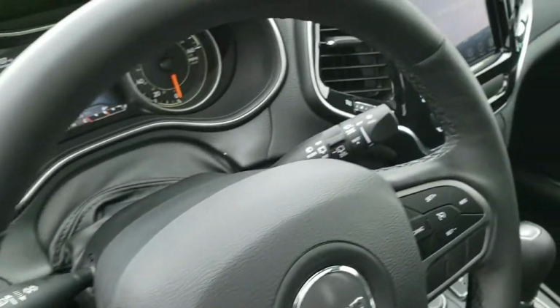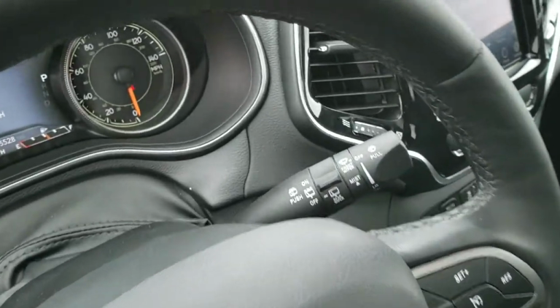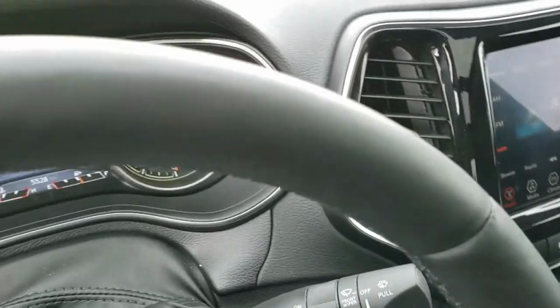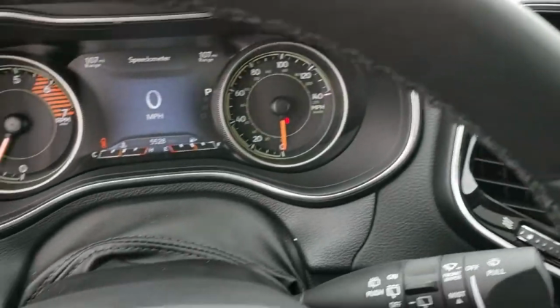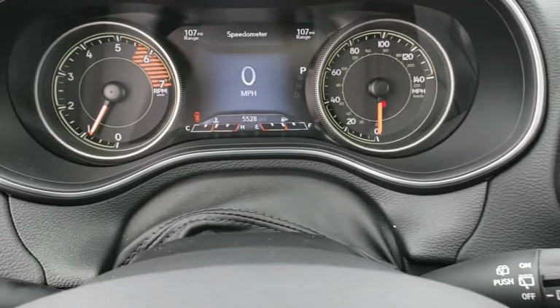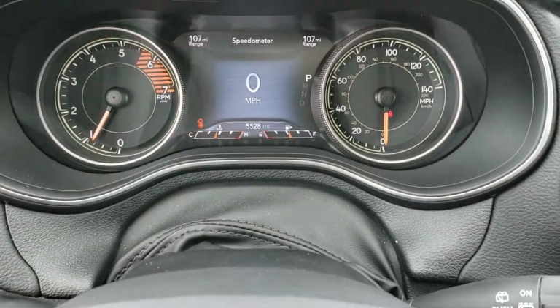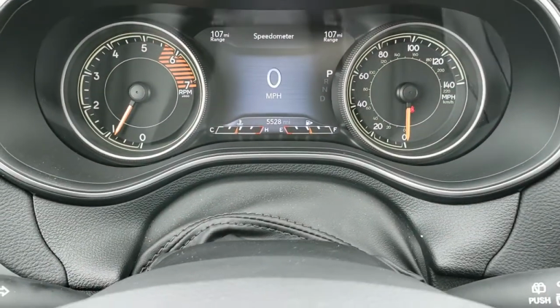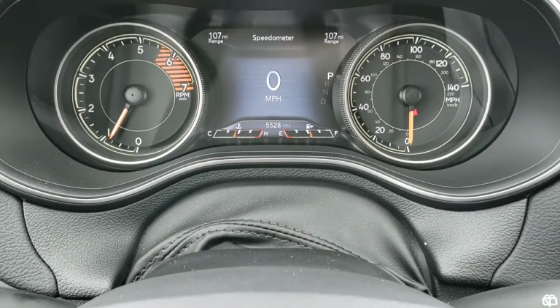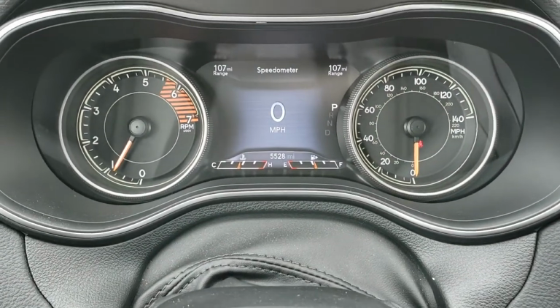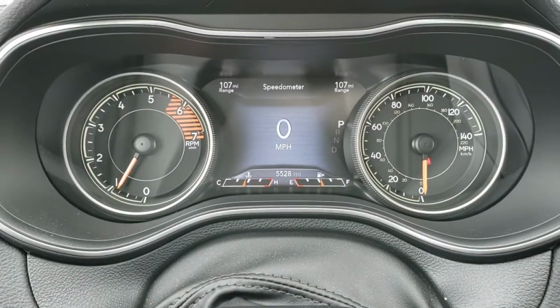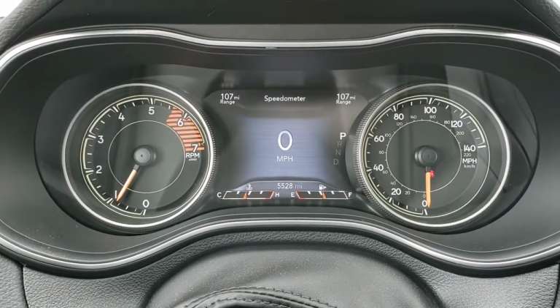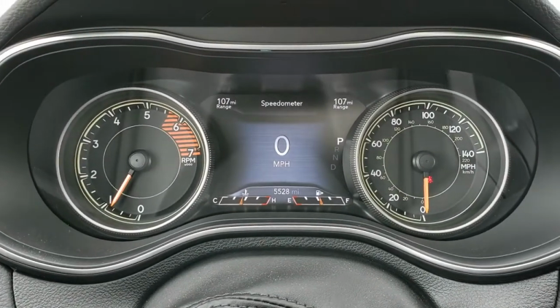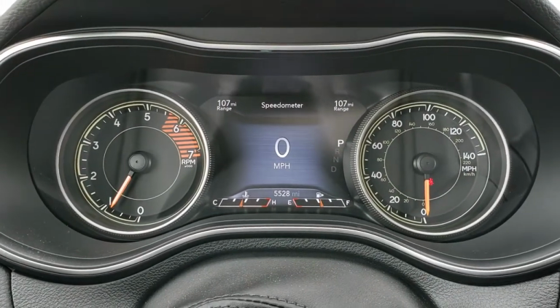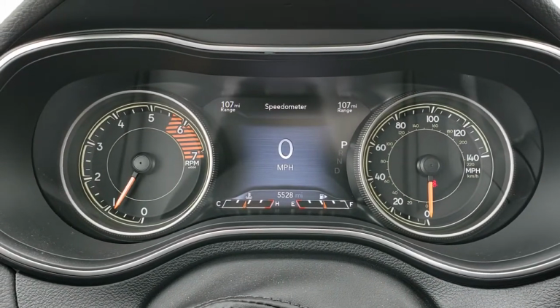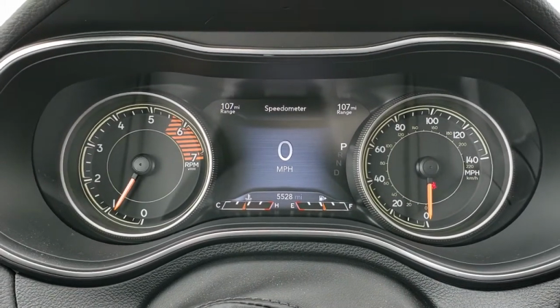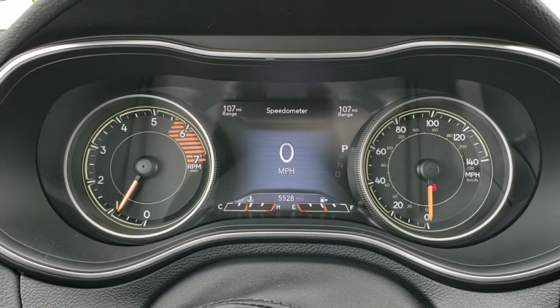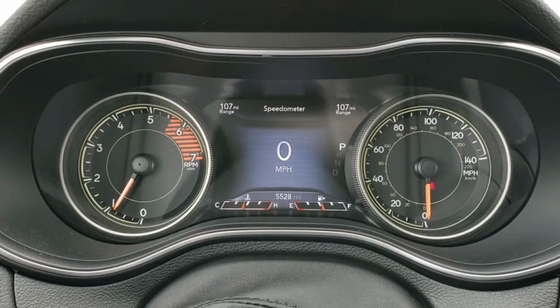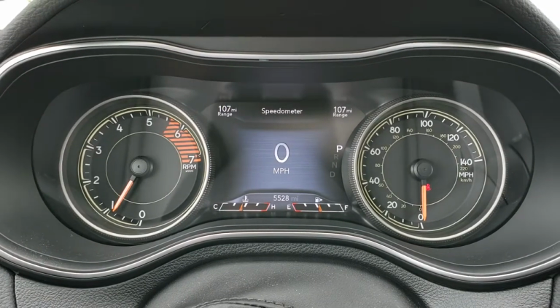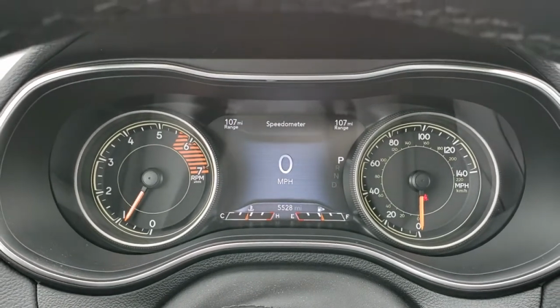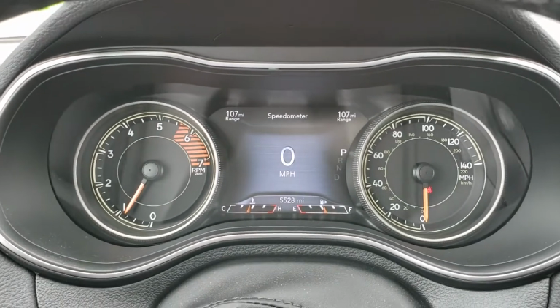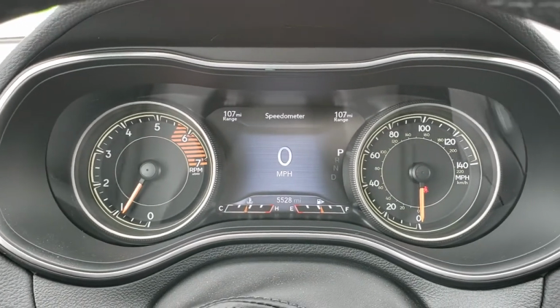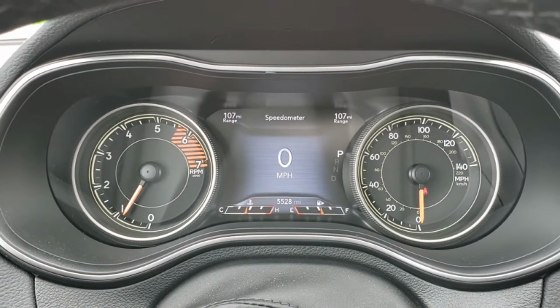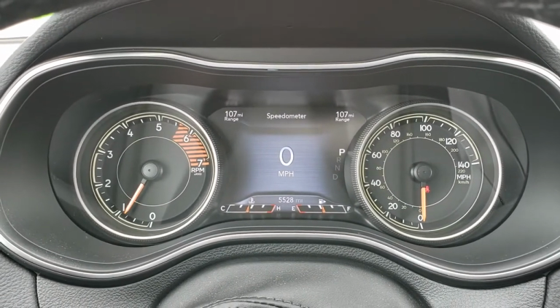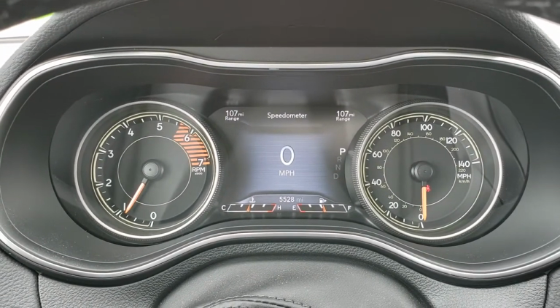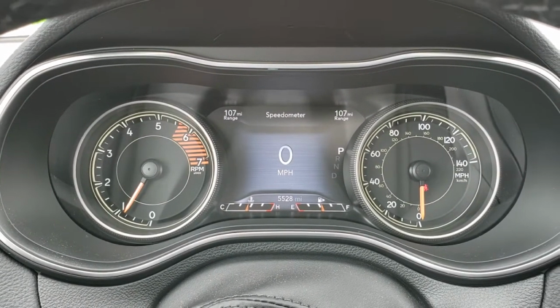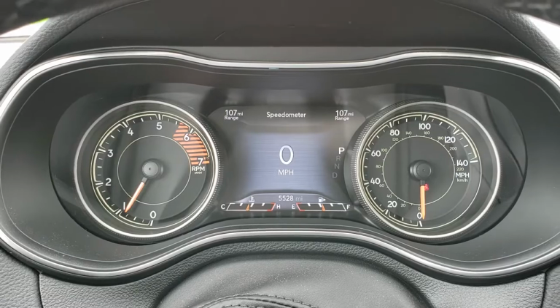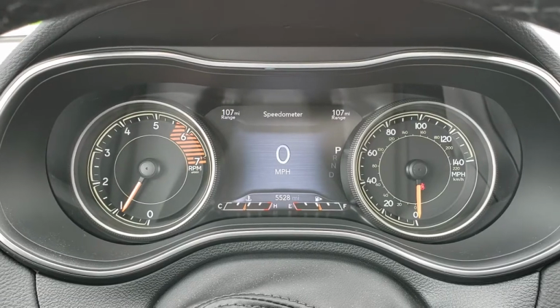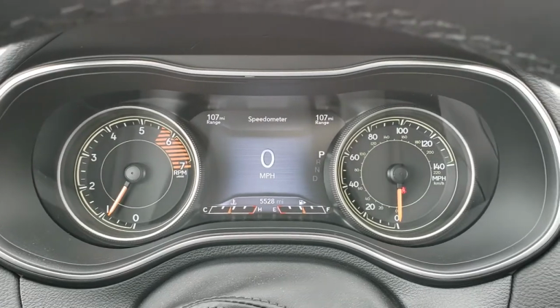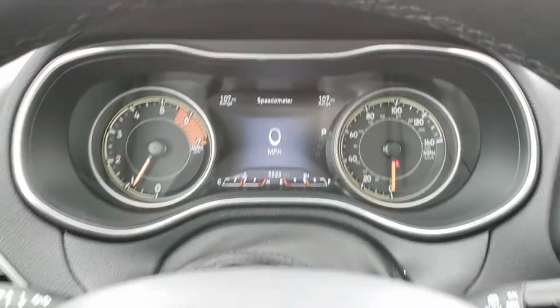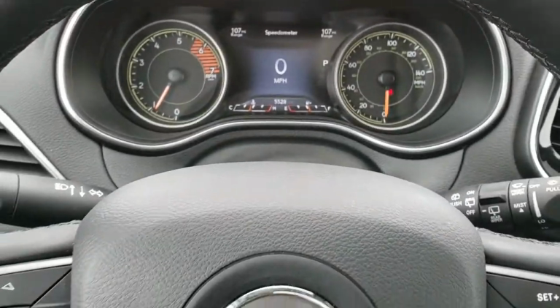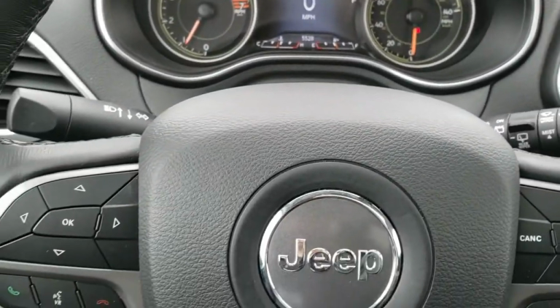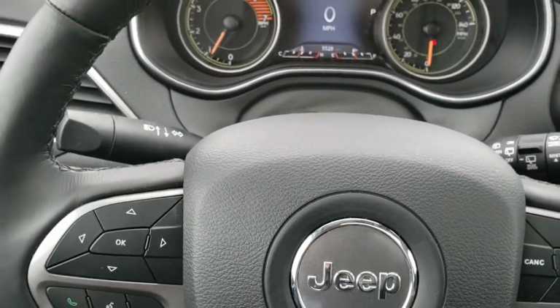As we hop in, you'll notice the 7-inch TFT display, which is completely configurable on the corners. It has a digital speedometer, and you can see that this one only has 5,528 miles and that the instrument cluster is very nice and clean.